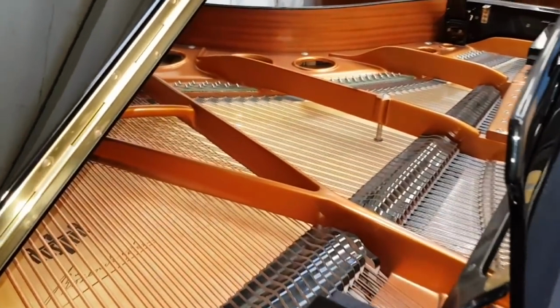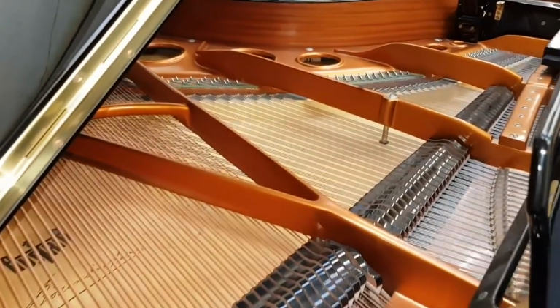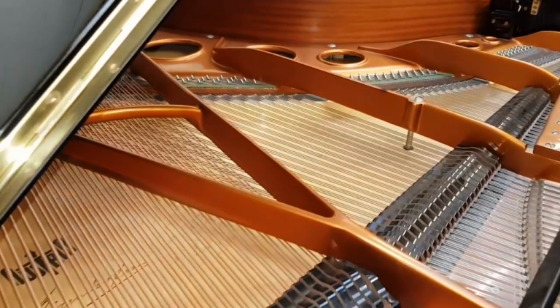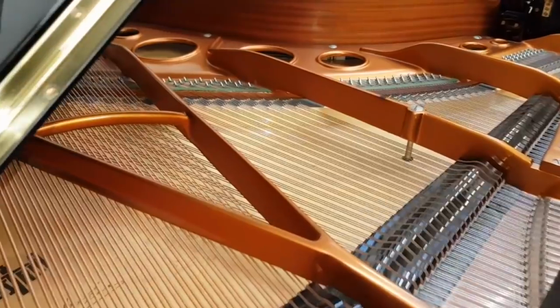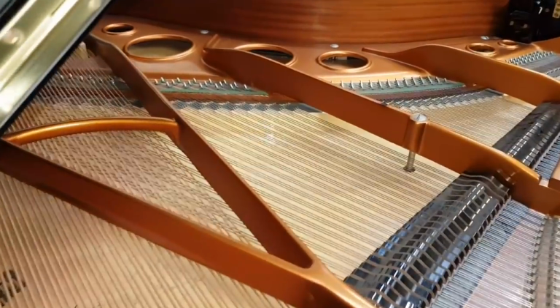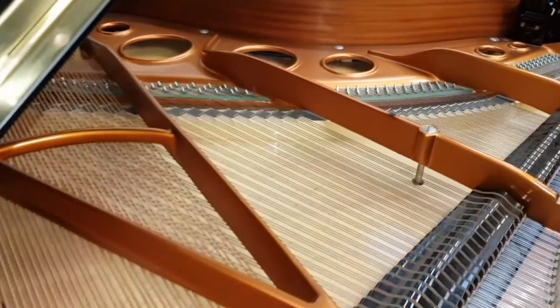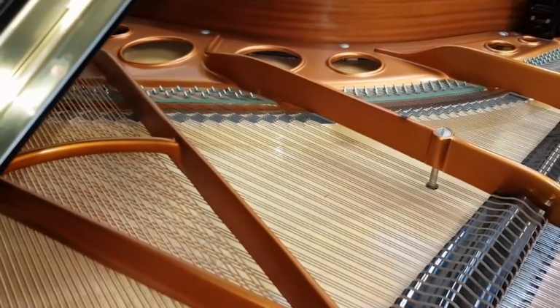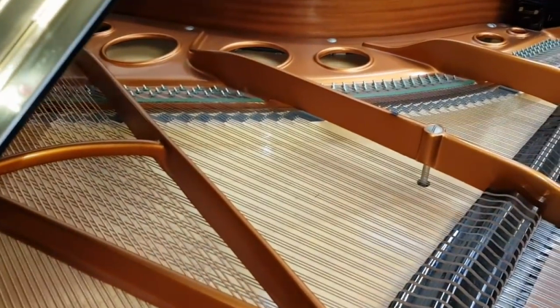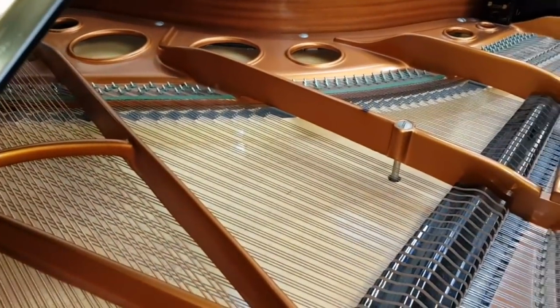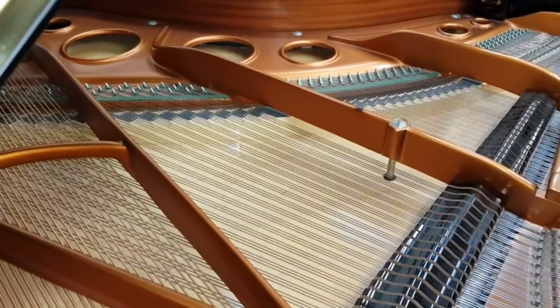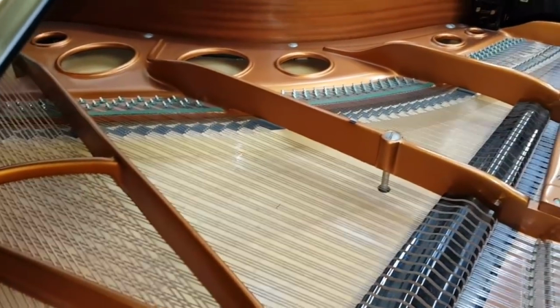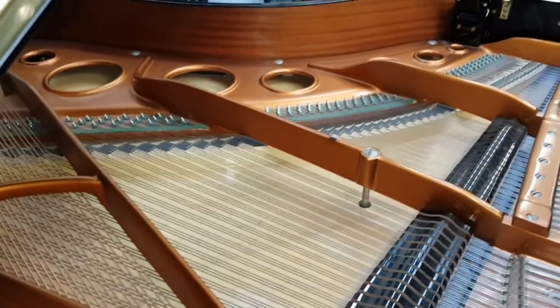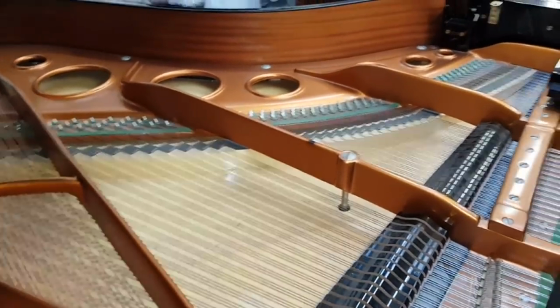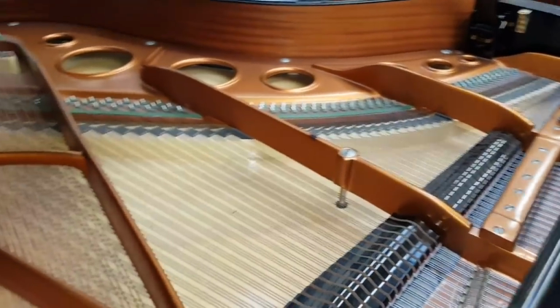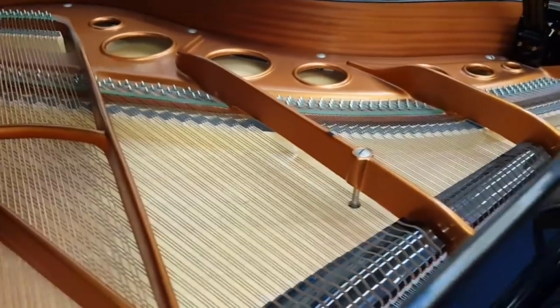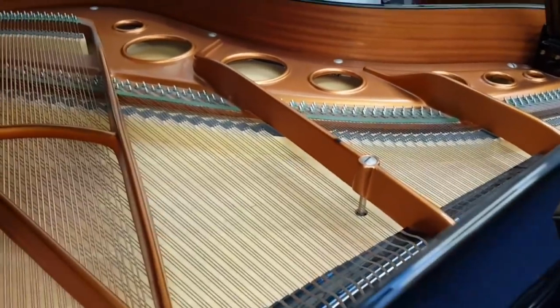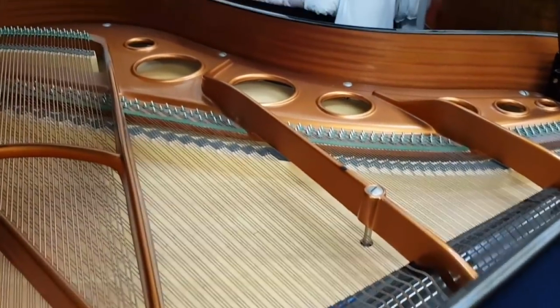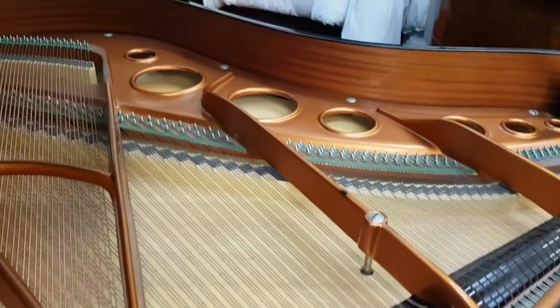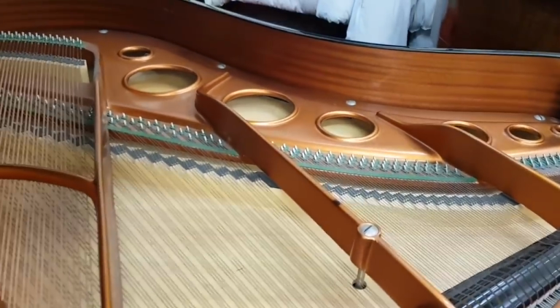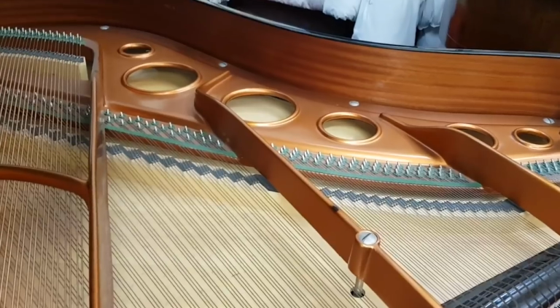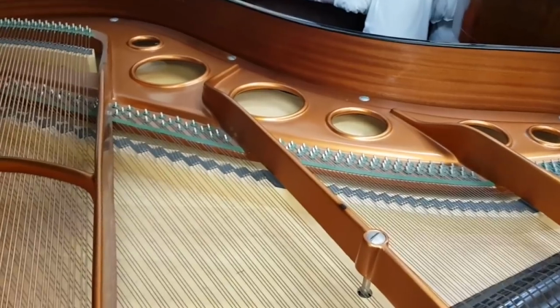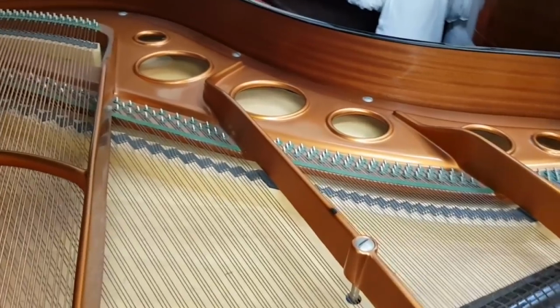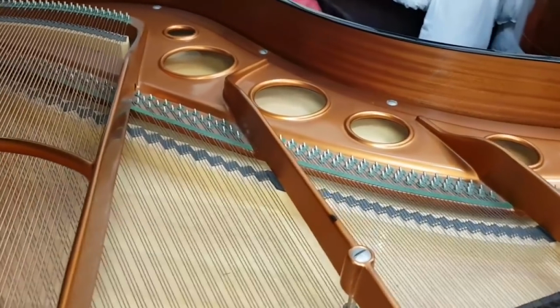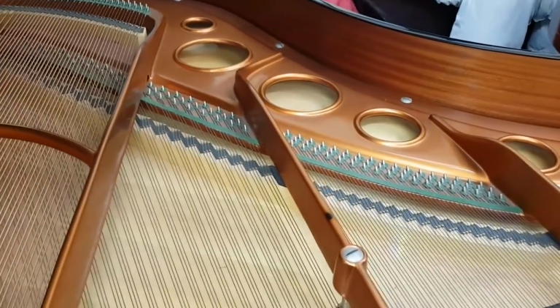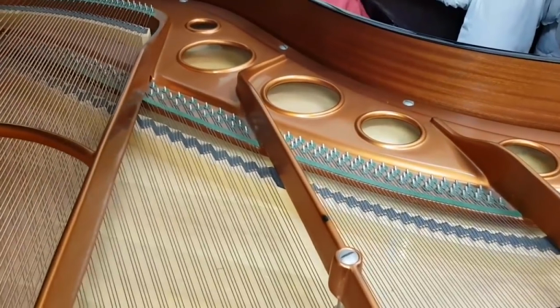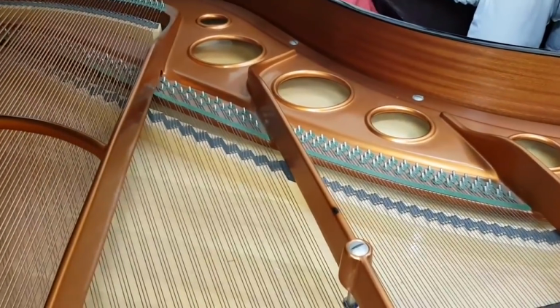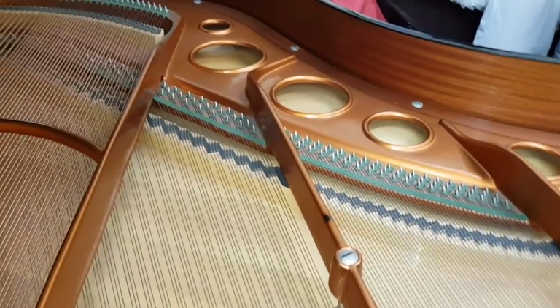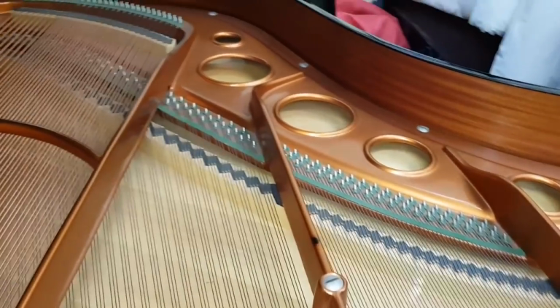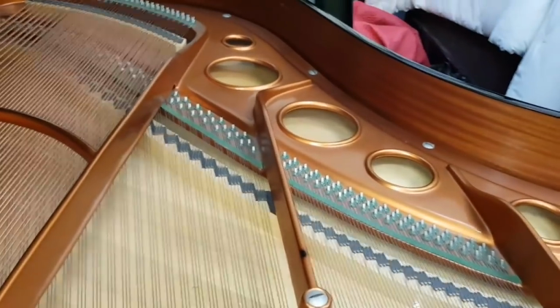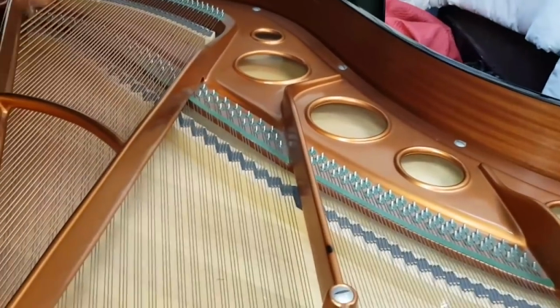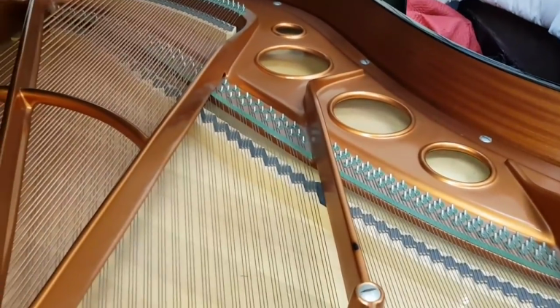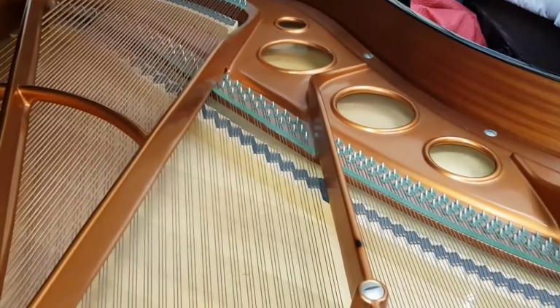The inside of the piano is in very good condition. So really pleased to get this piano in. We often get Berzendorfers from the 20s and 30s, but very rarely these modern ones and they're very sought after.